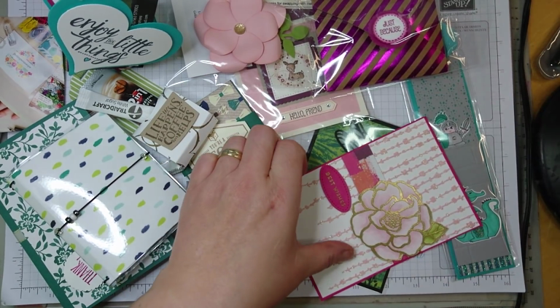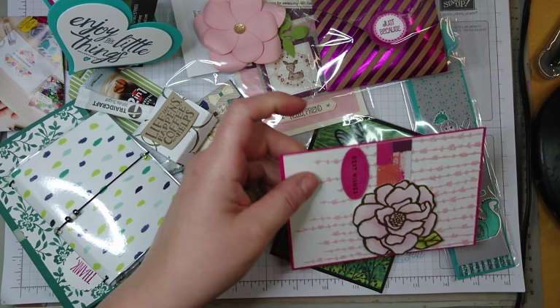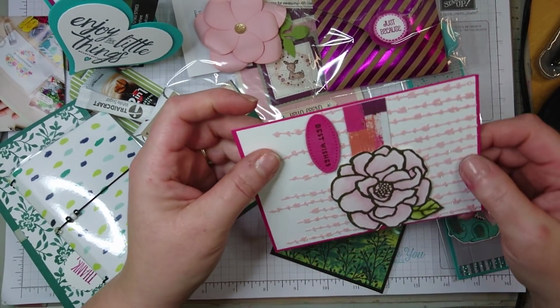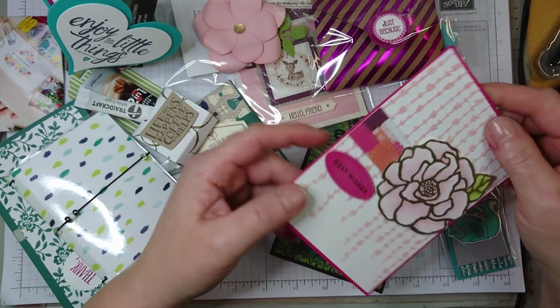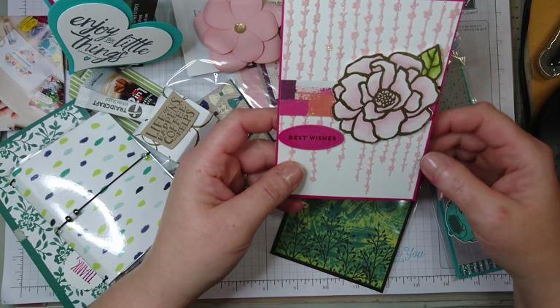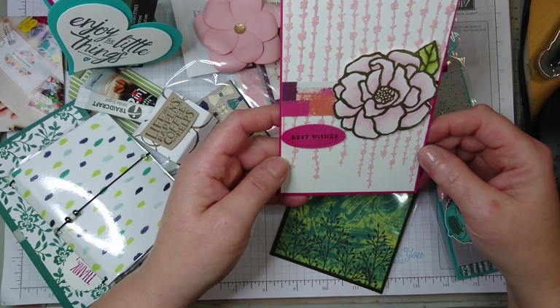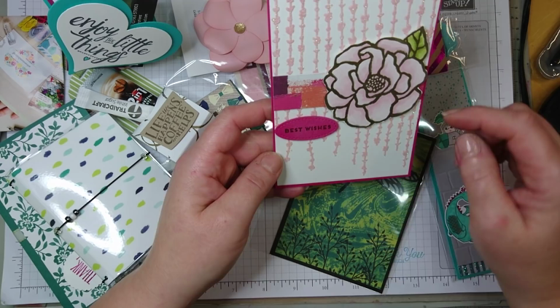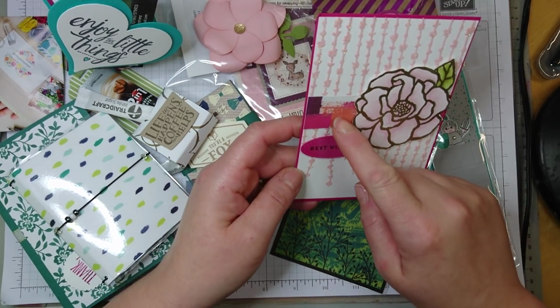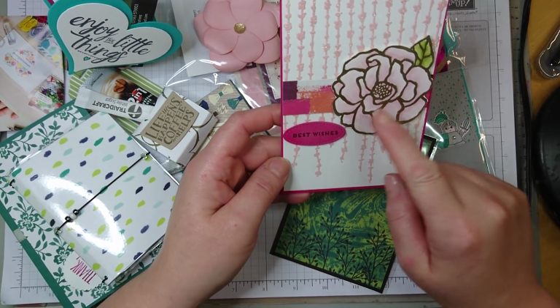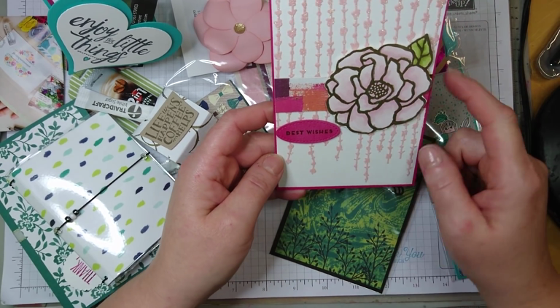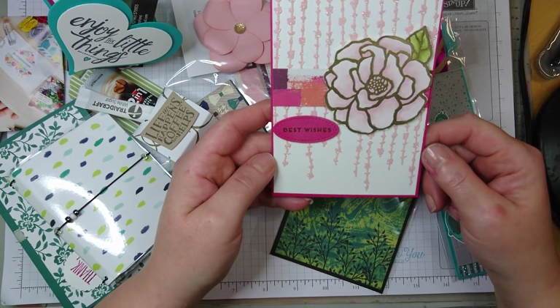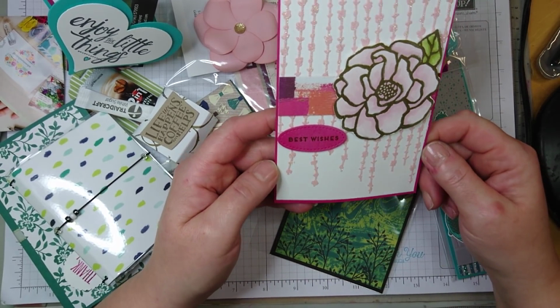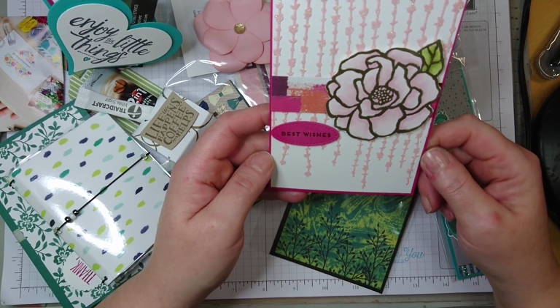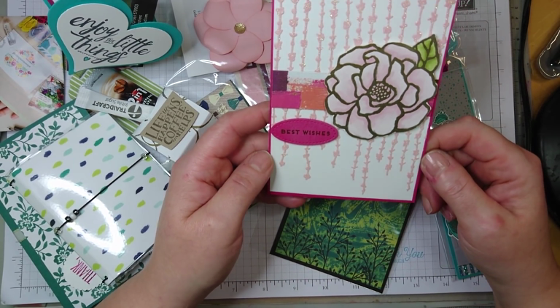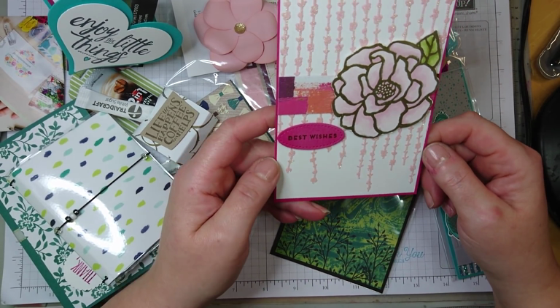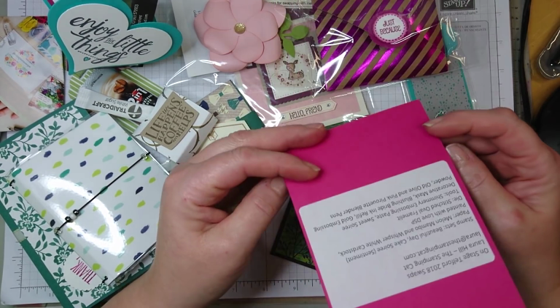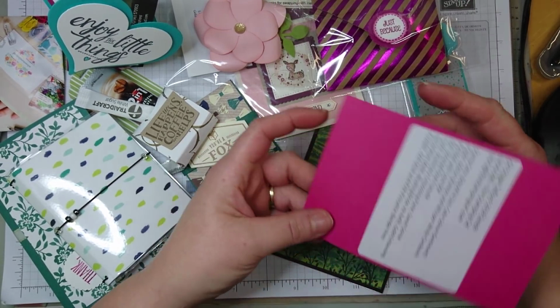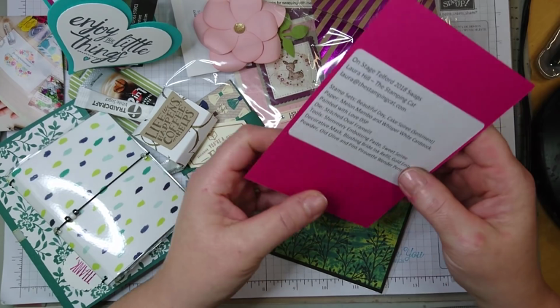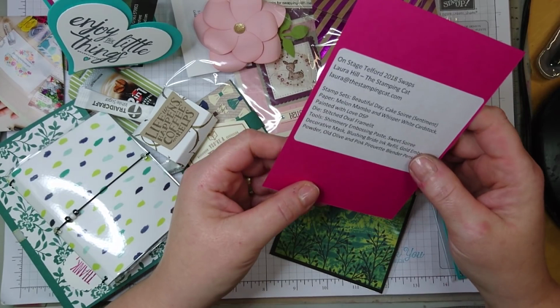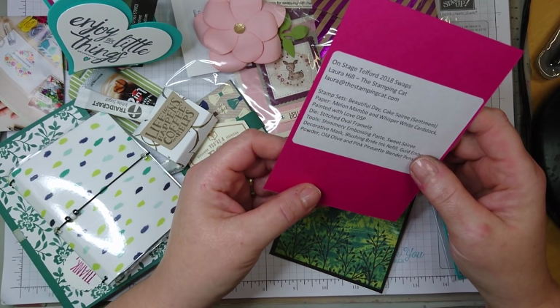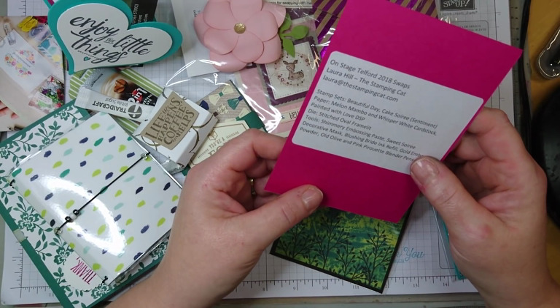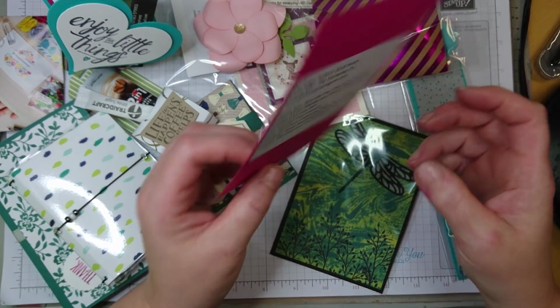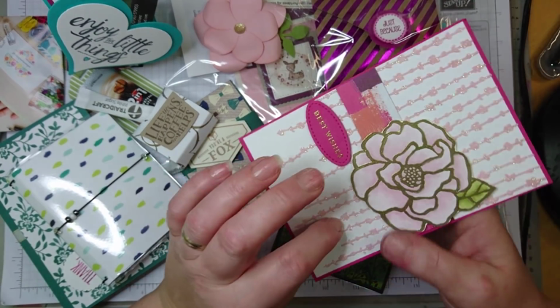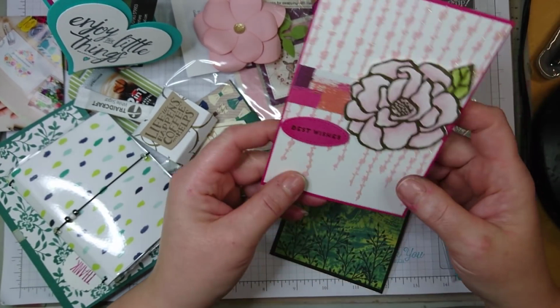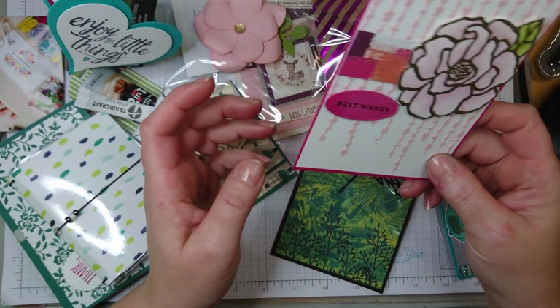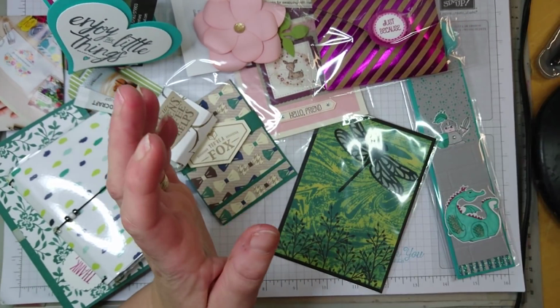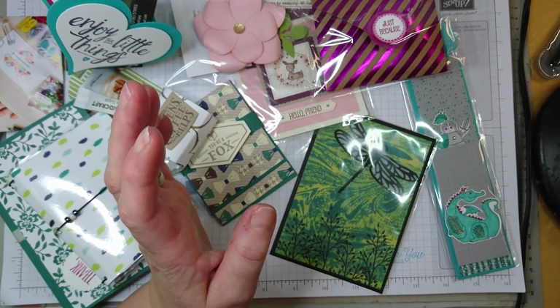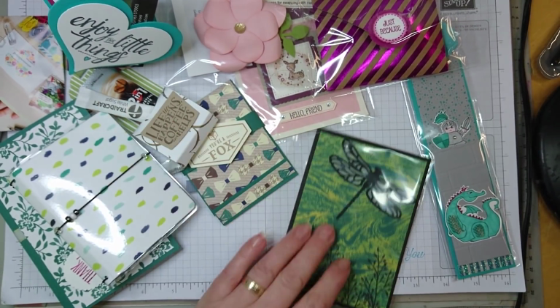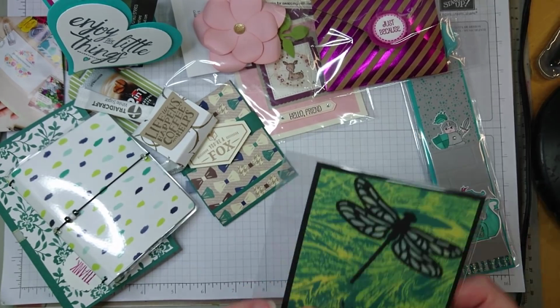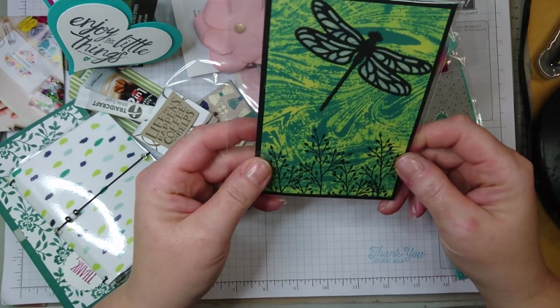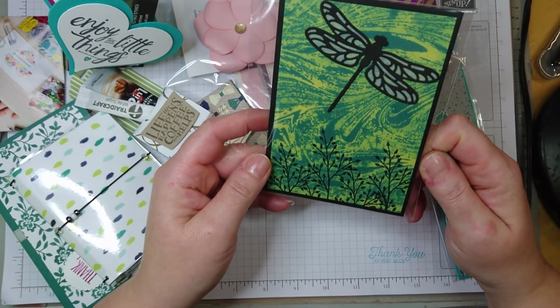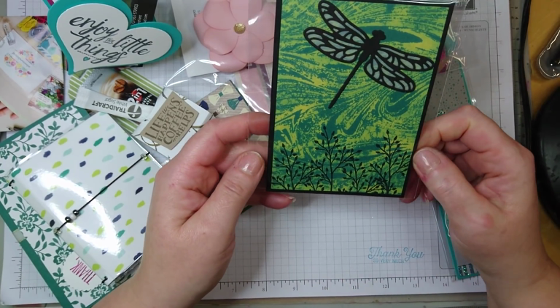And this one I fell in love with, because it features both my favorite paper as well as my favorite flowers, so this is really, really nice. And this one was made by Laura Hill, the Stamping Cat. I got 10 of them, so I will keep that one as well.